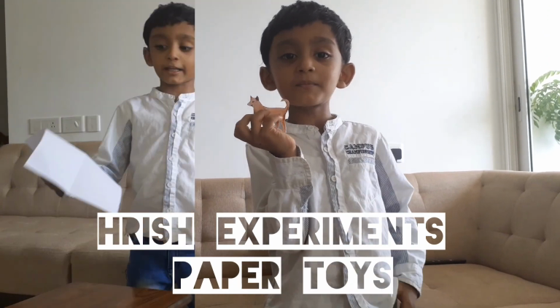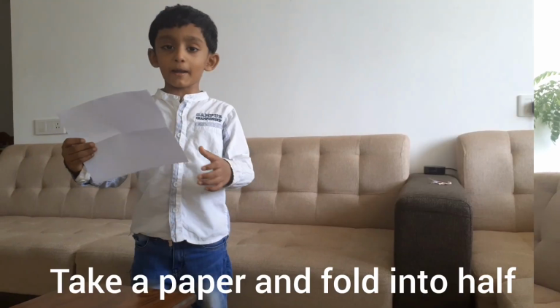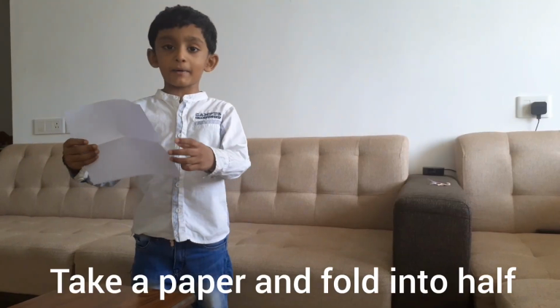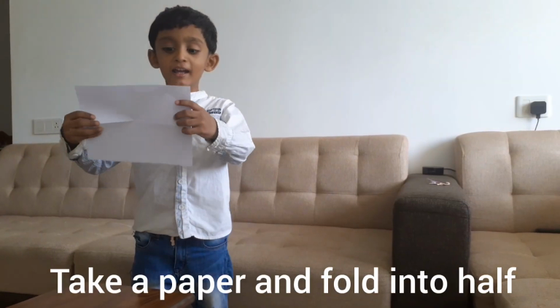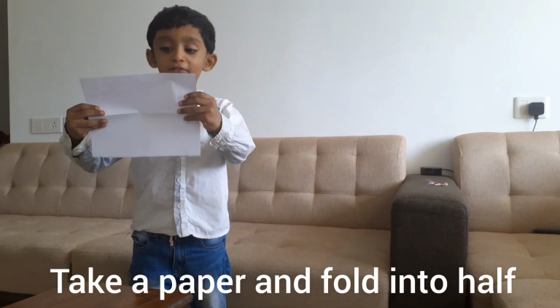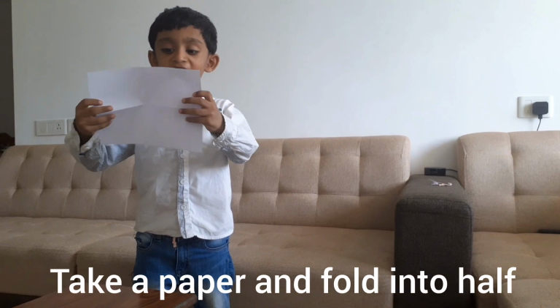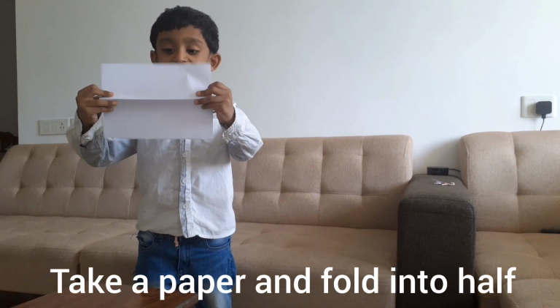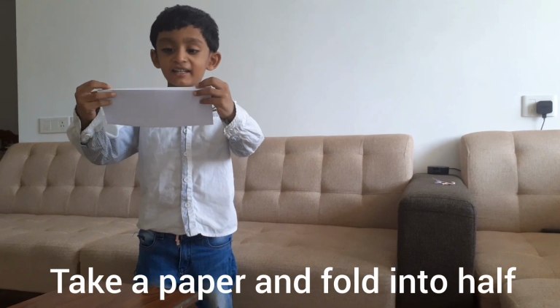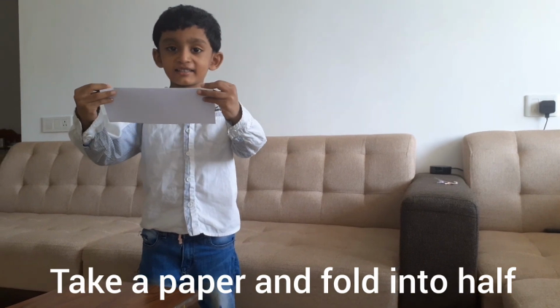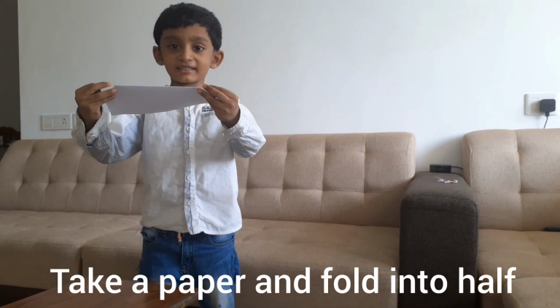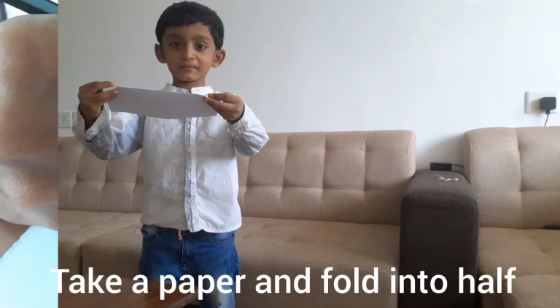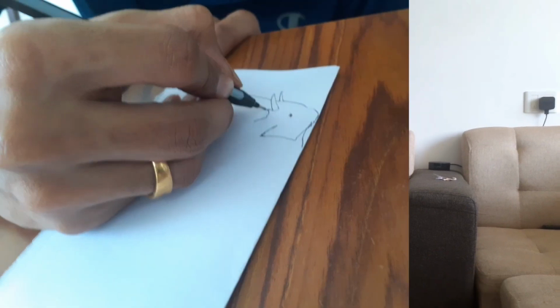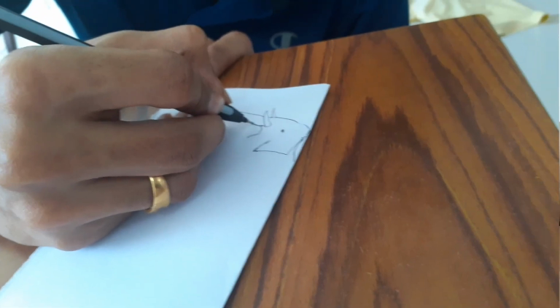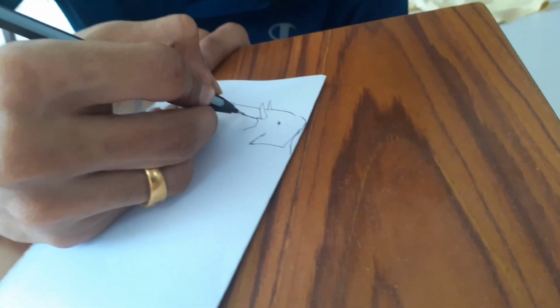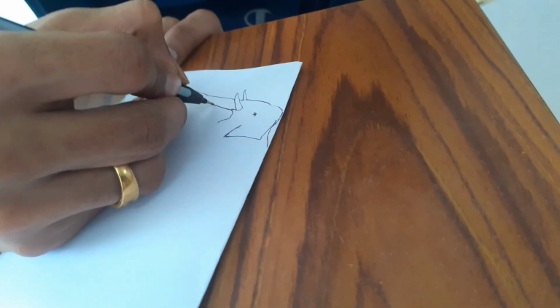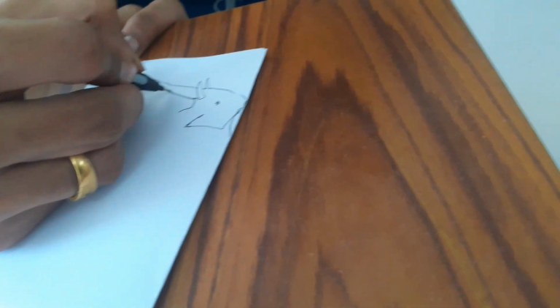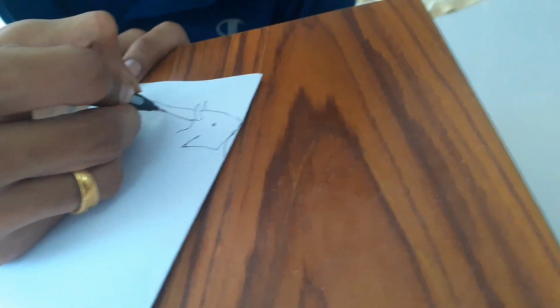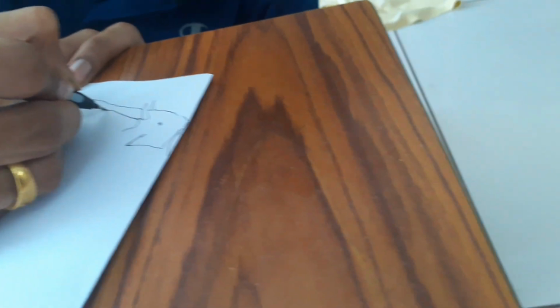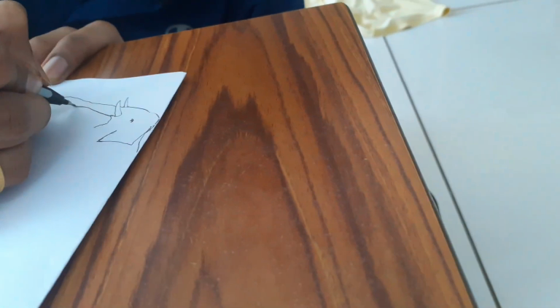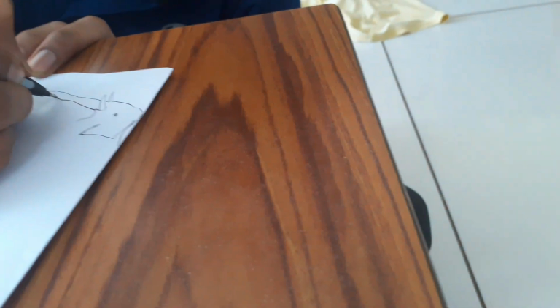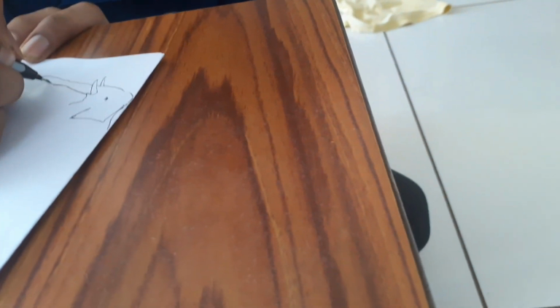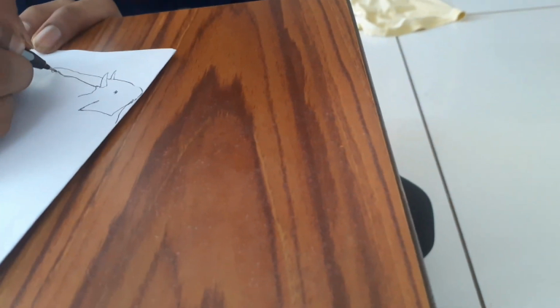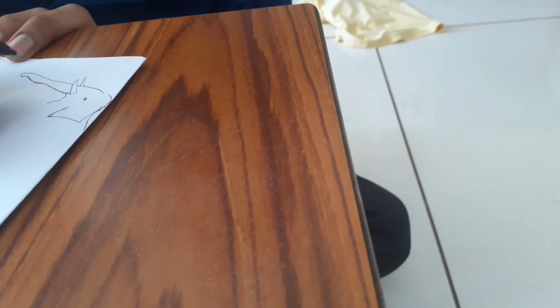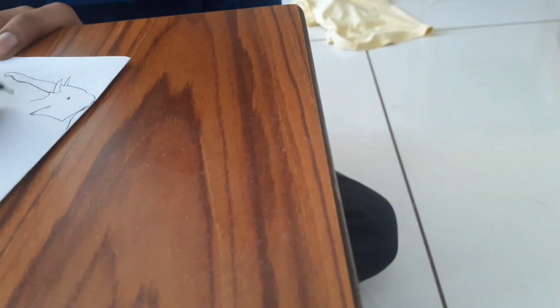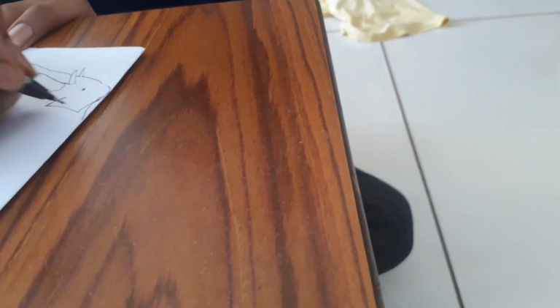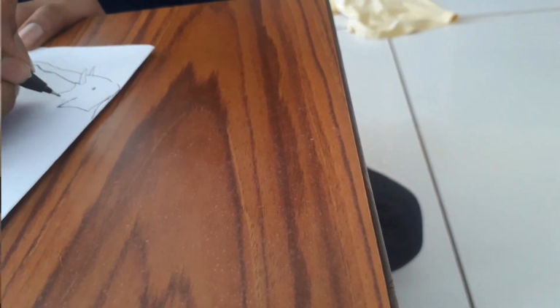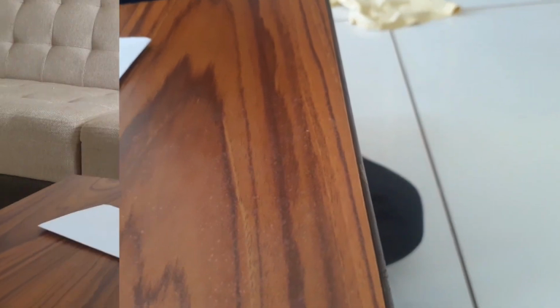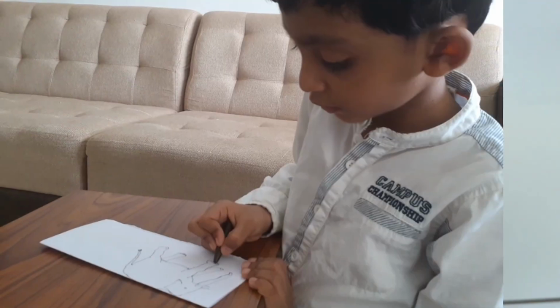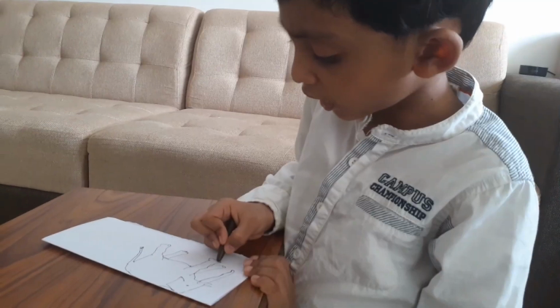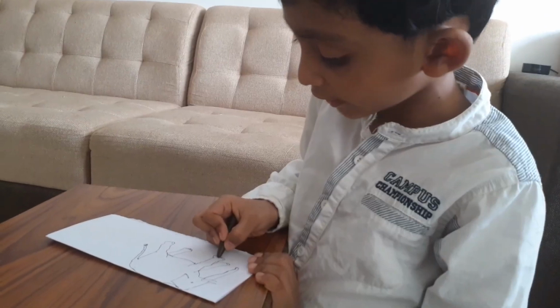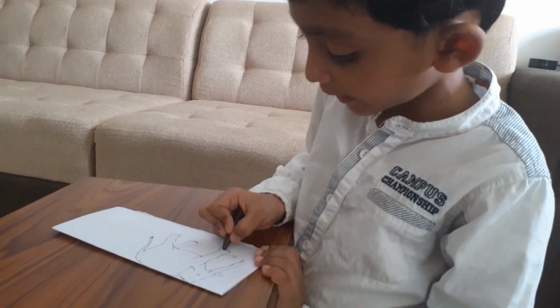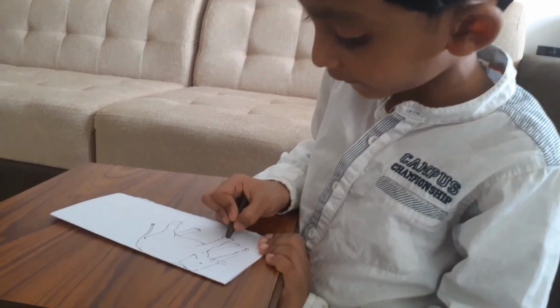Take a paper and fold it like this. We are drawing the elephant. Now we are coloring the elephant.